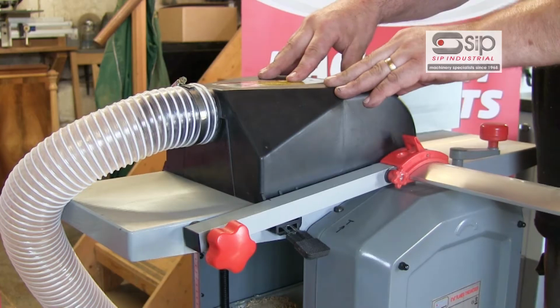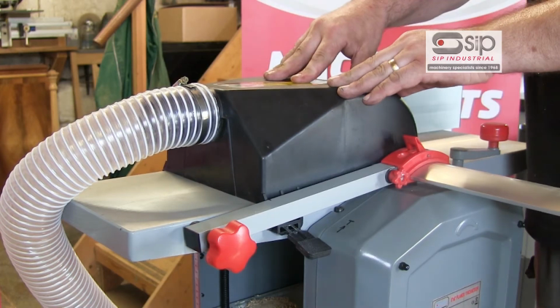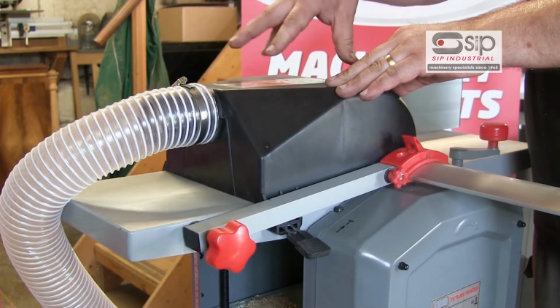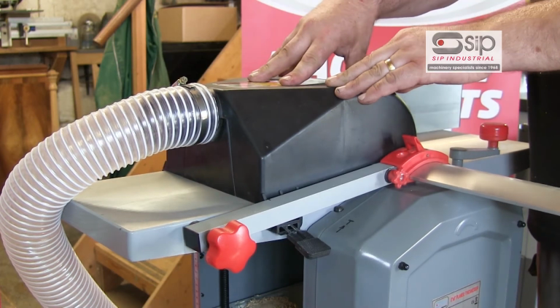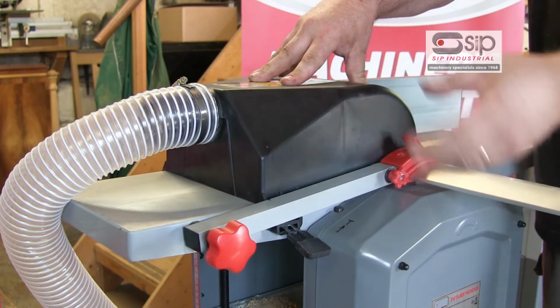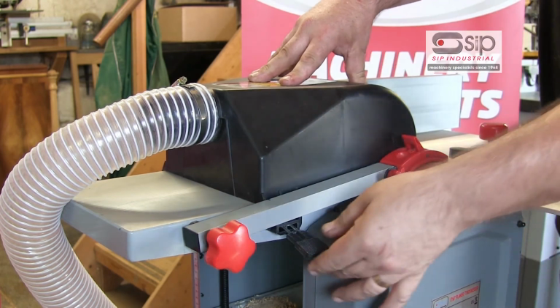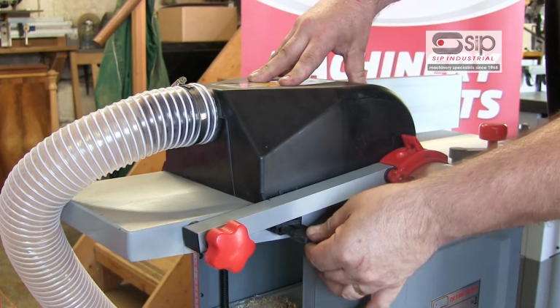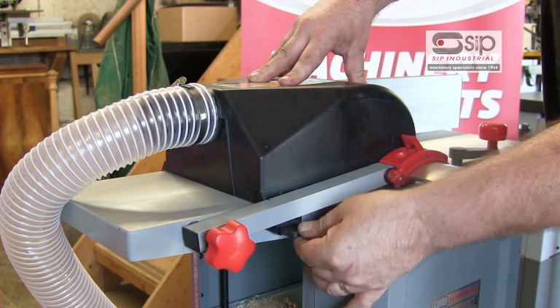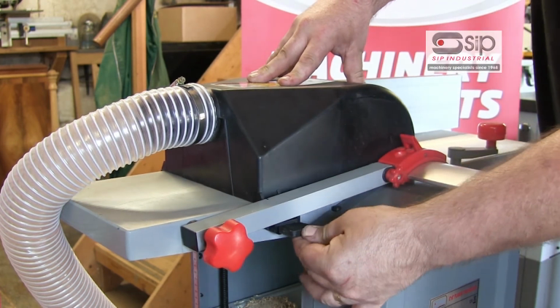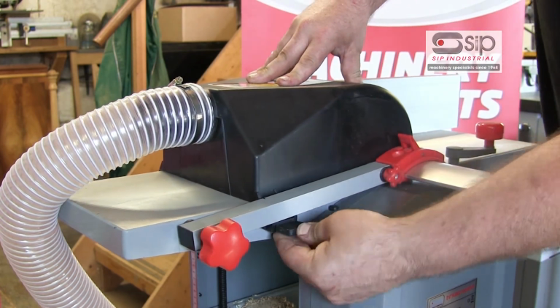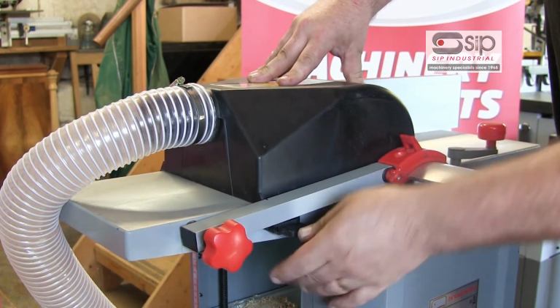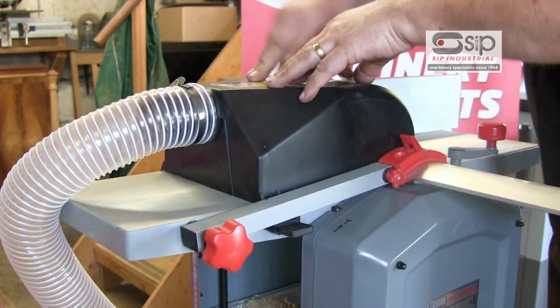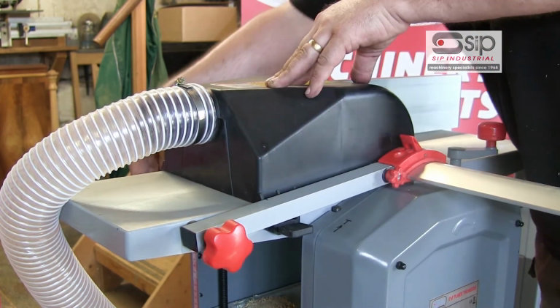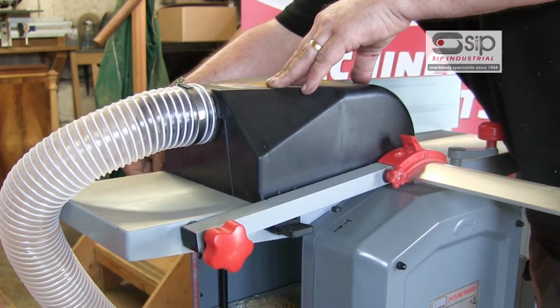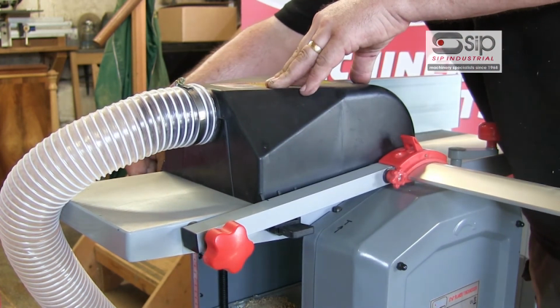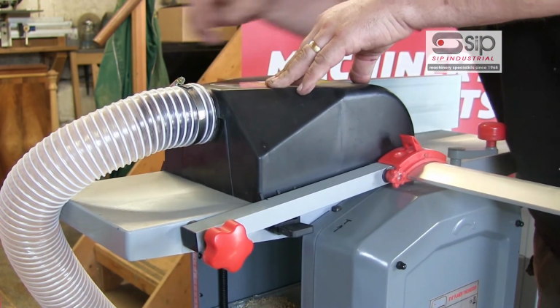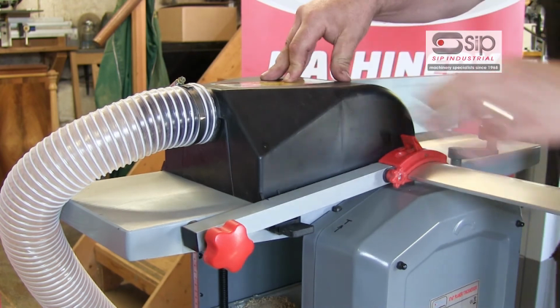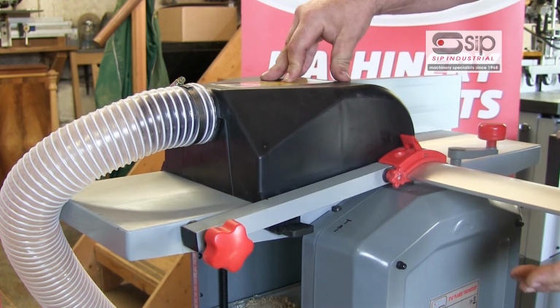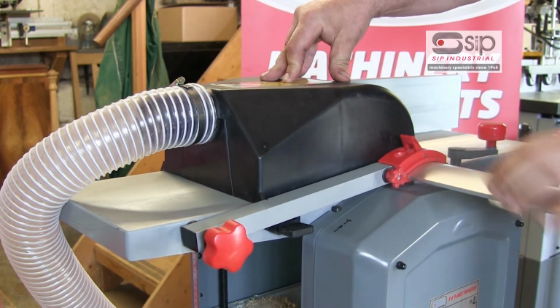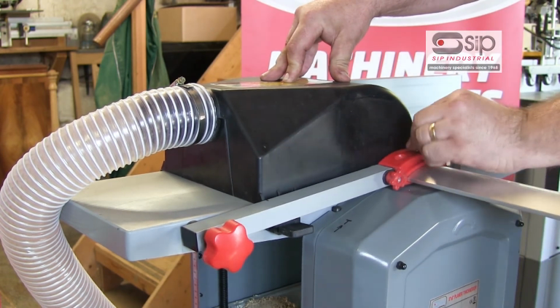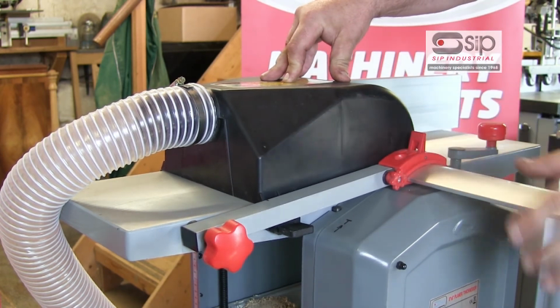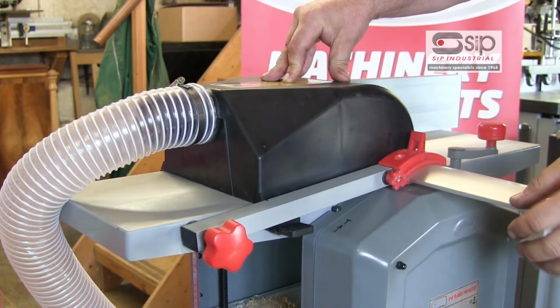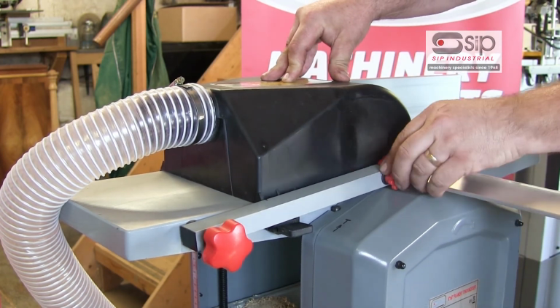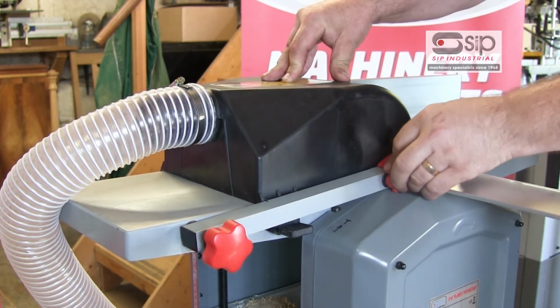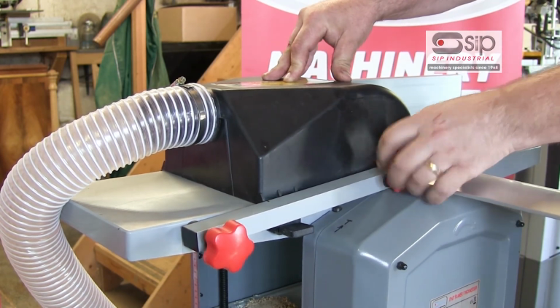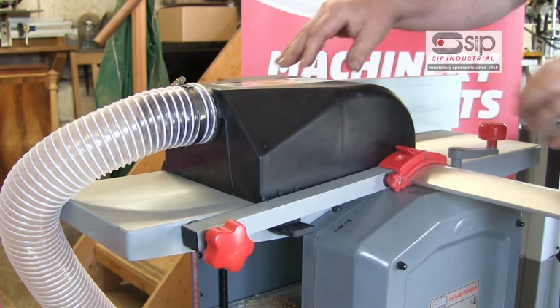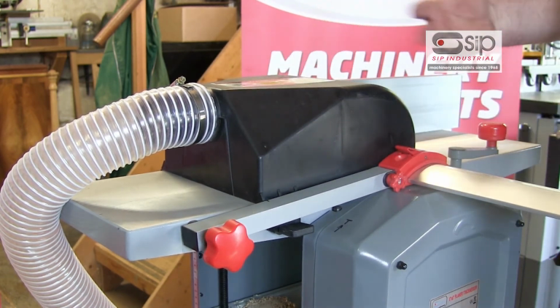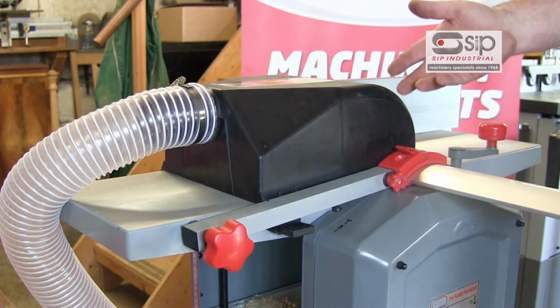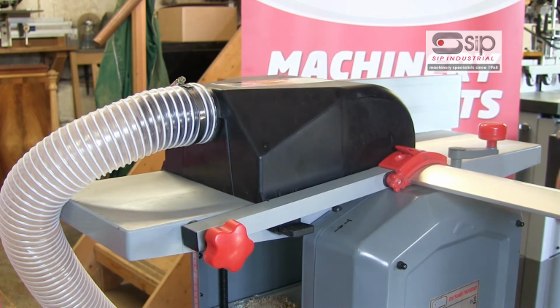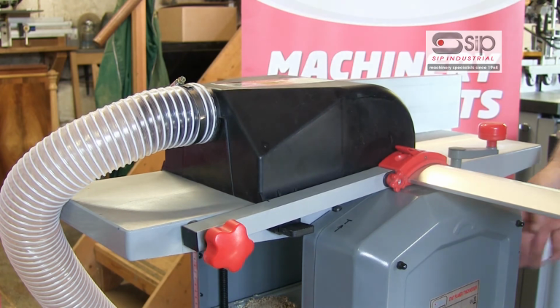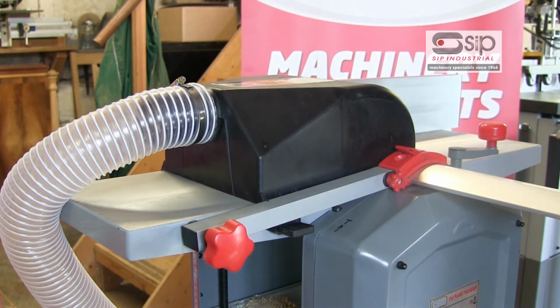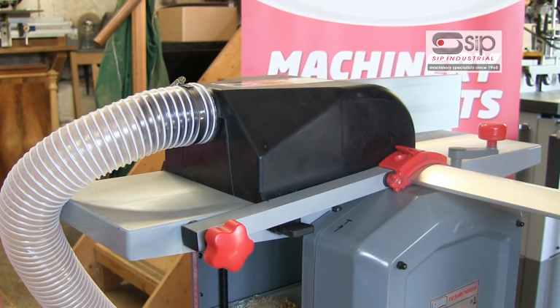Once you've slid the hood back over the top, just slide in the interlock switches to make sure it is running. We can bring the fence in just to lock it, and it is now ready to do our thicknessing through from the underside.